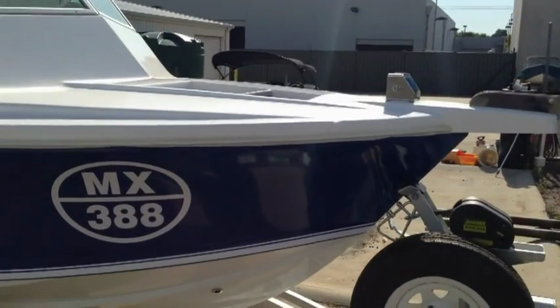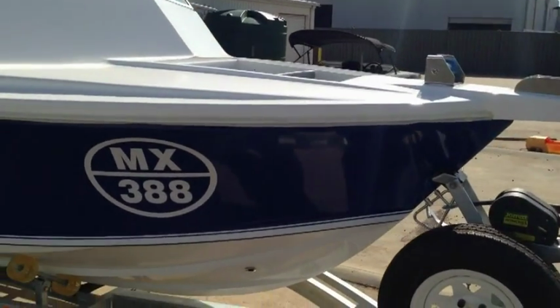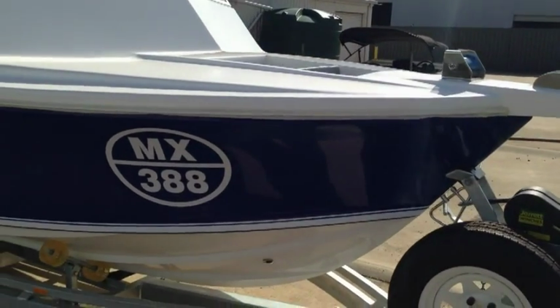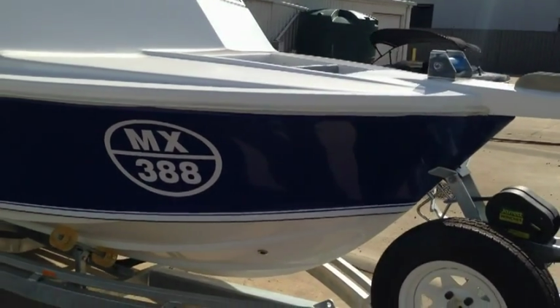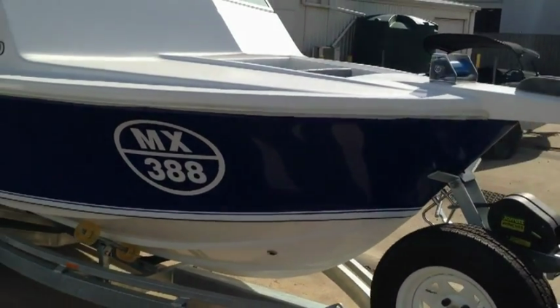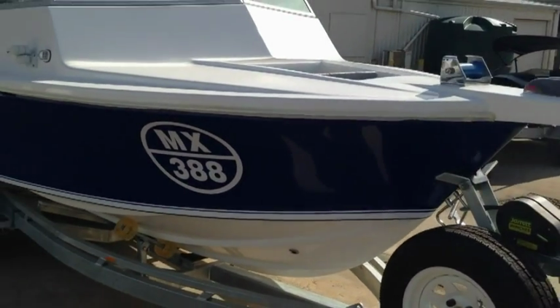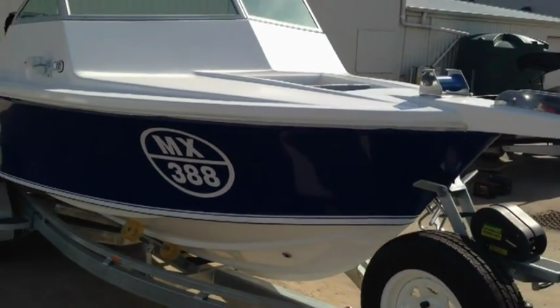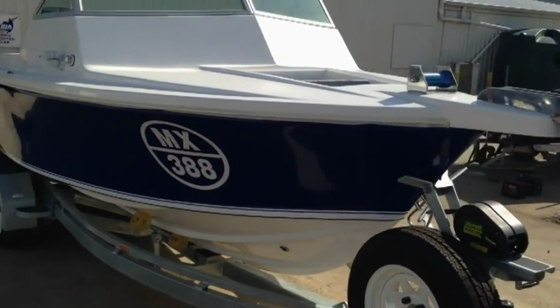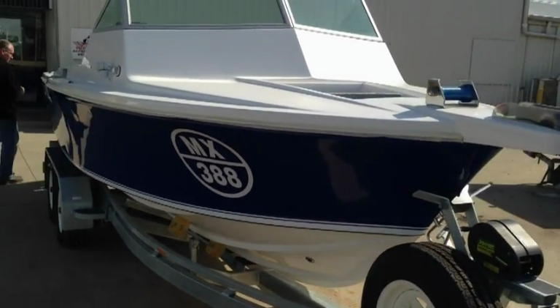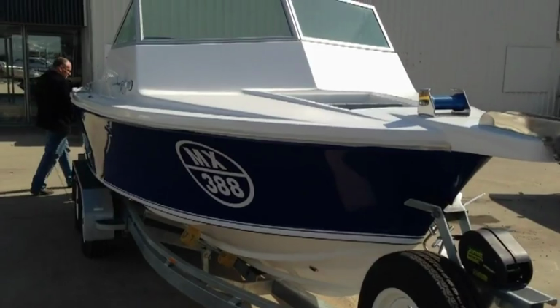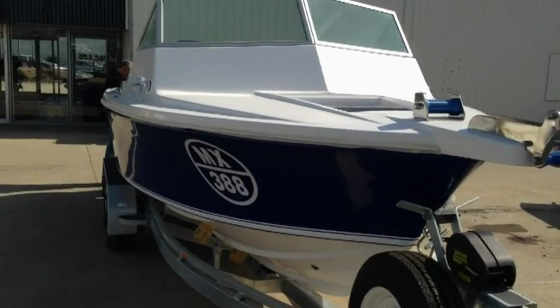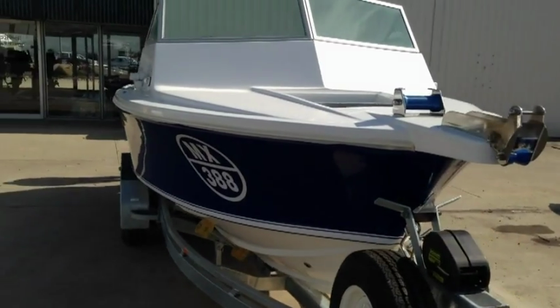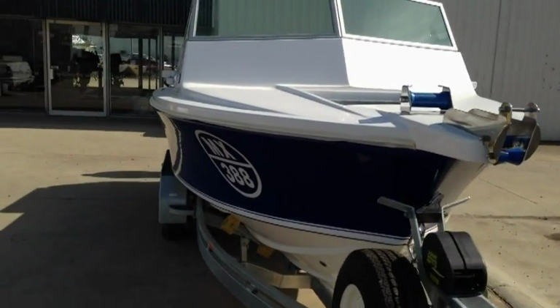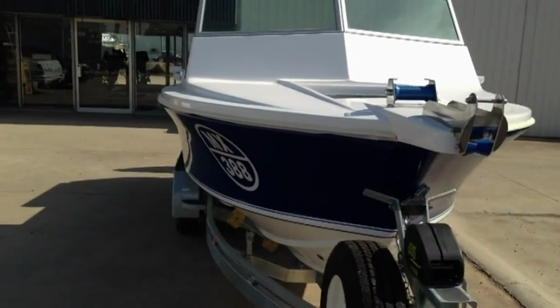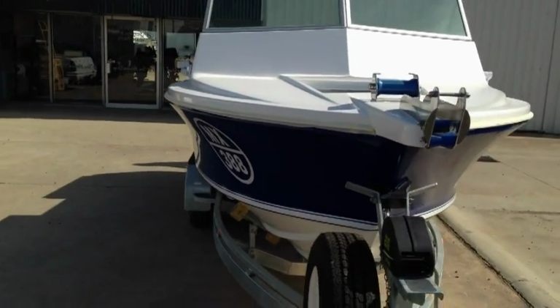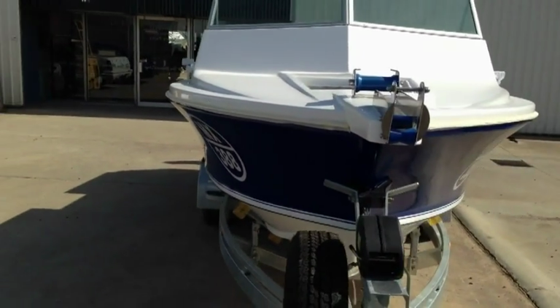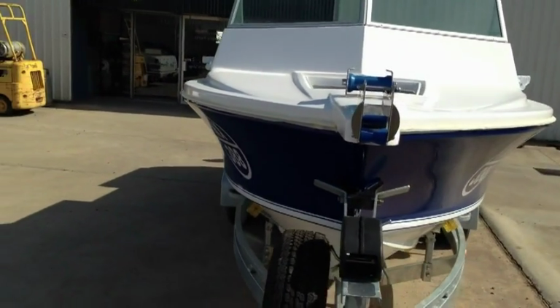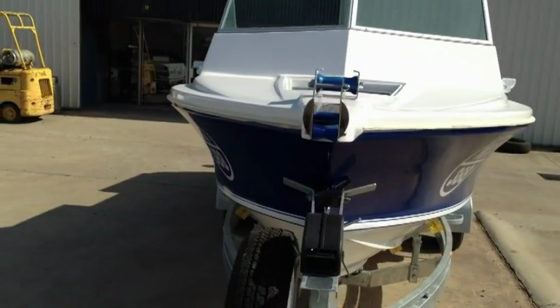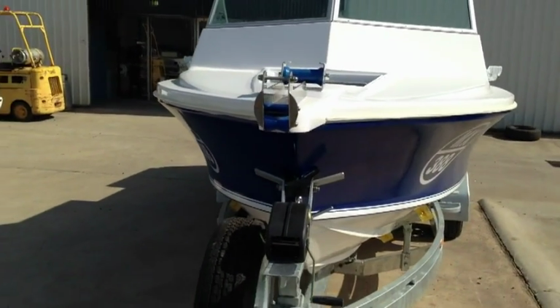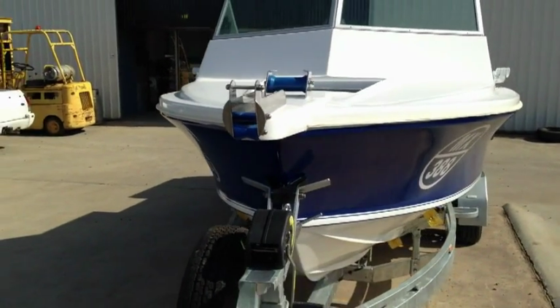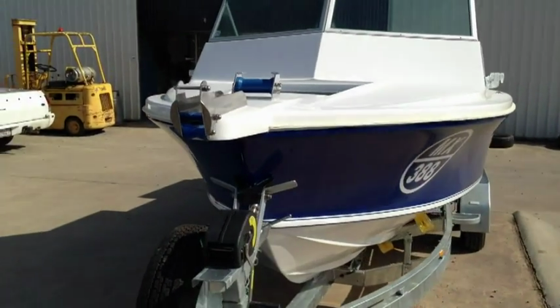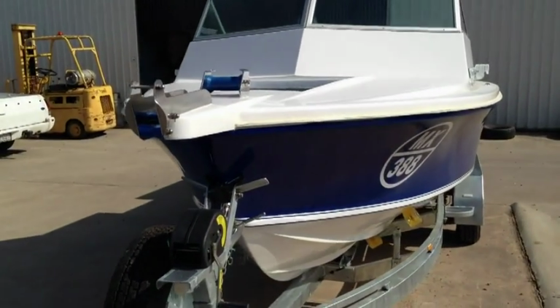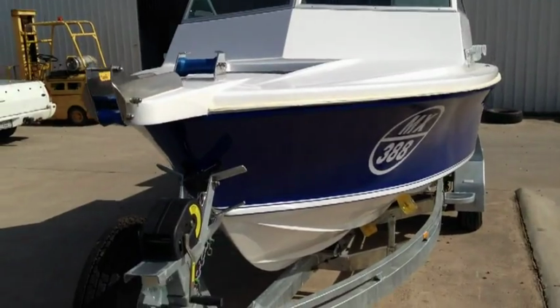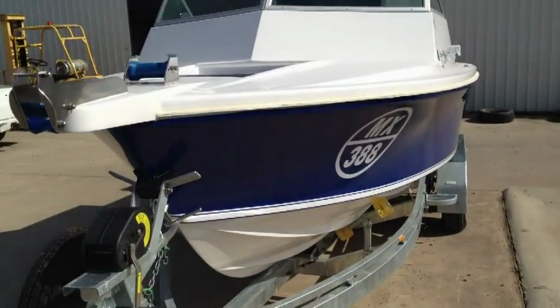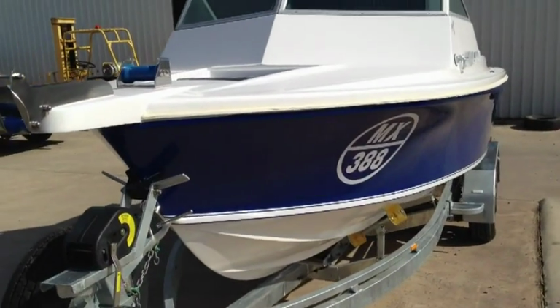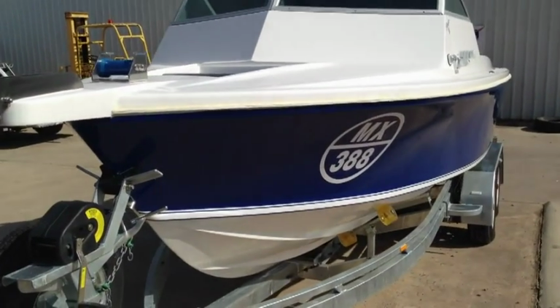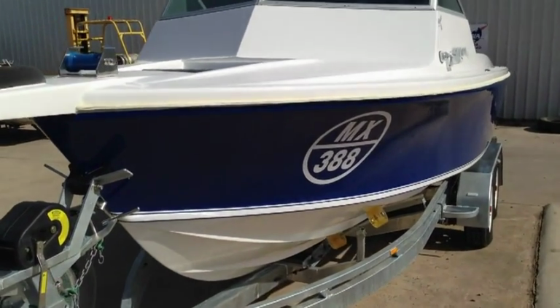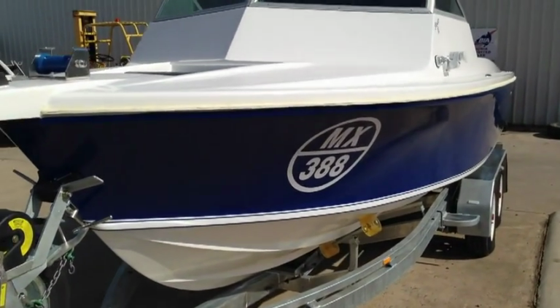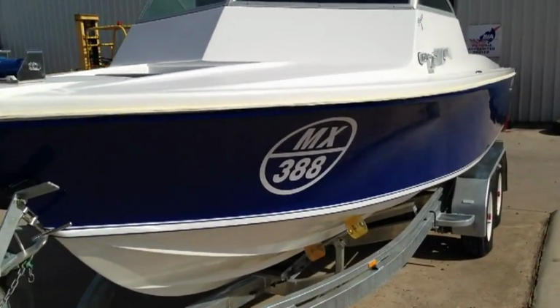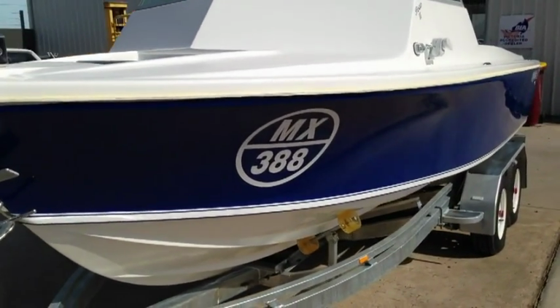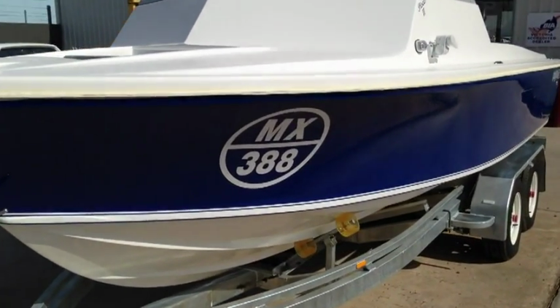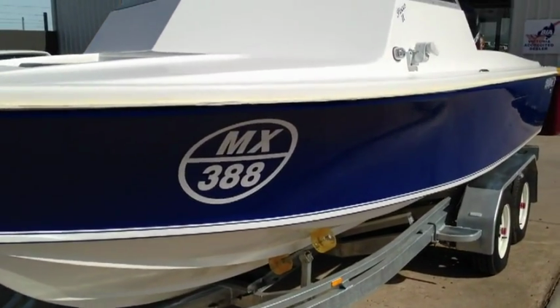For those of you watching that love the V19R like I do and think this looks brand new, well as much as I wish it was, this is the end result of a two and a half year refurbishment by one of our customers, and this is probably one of, if not the best presented V19R I've ever seen.